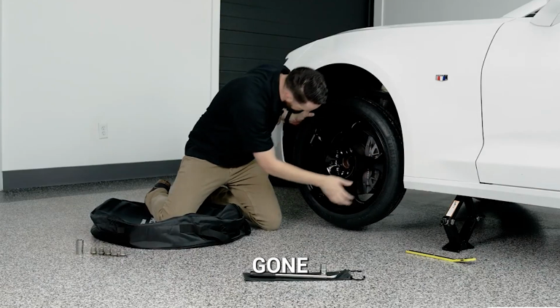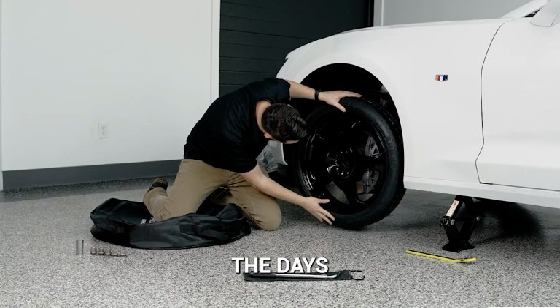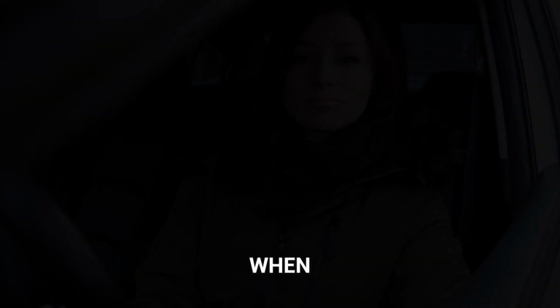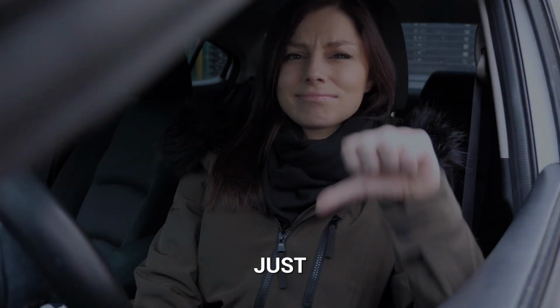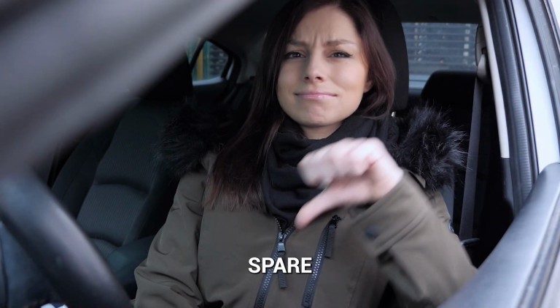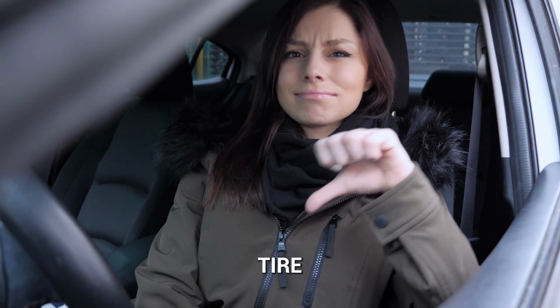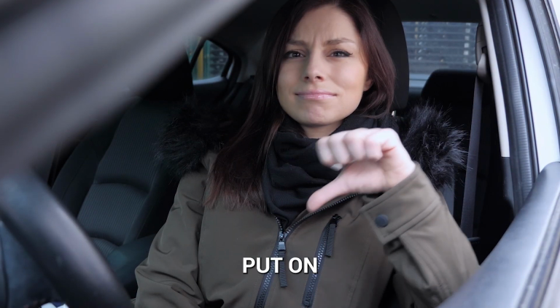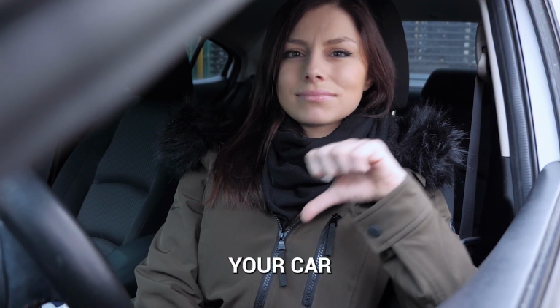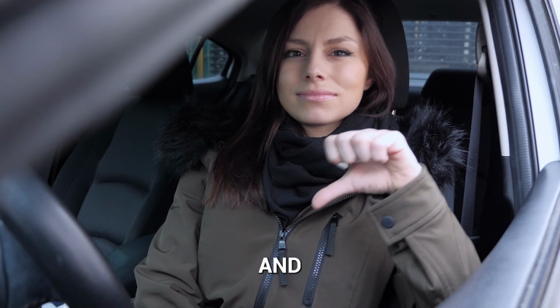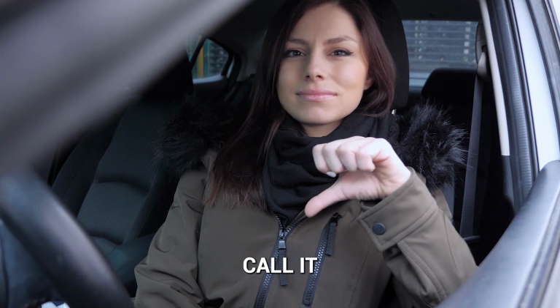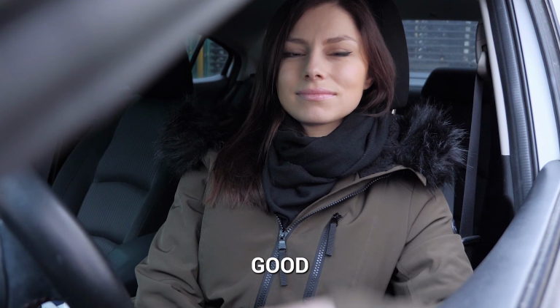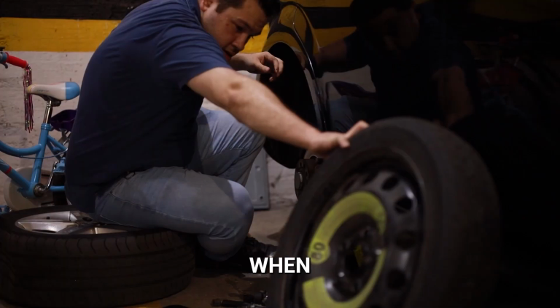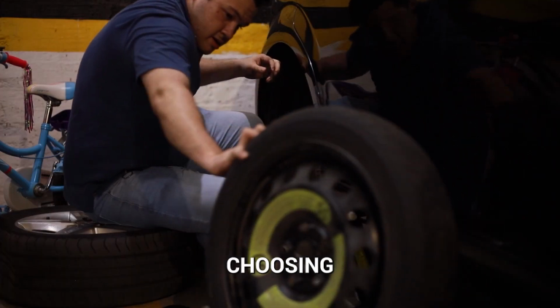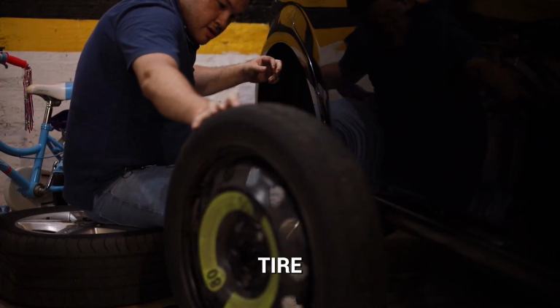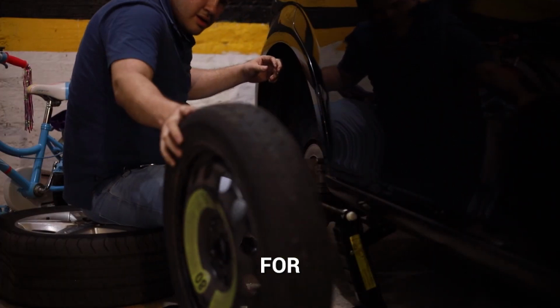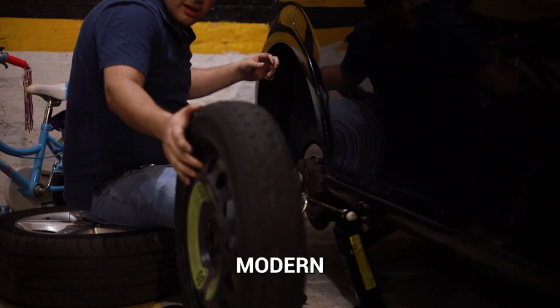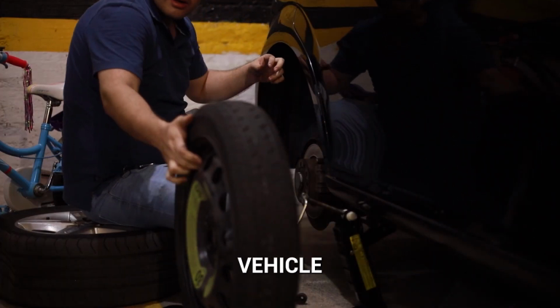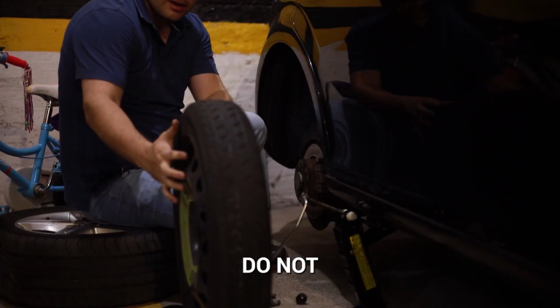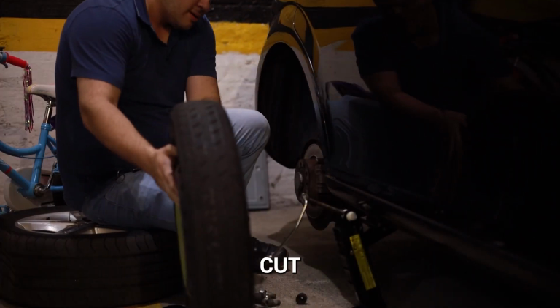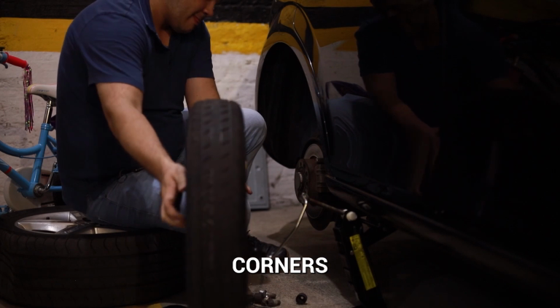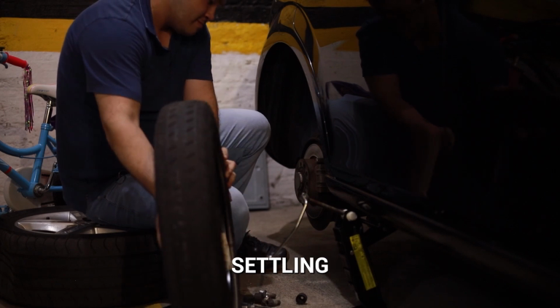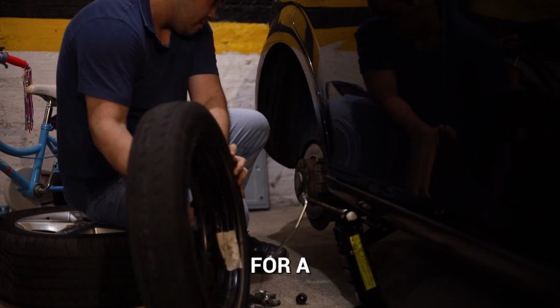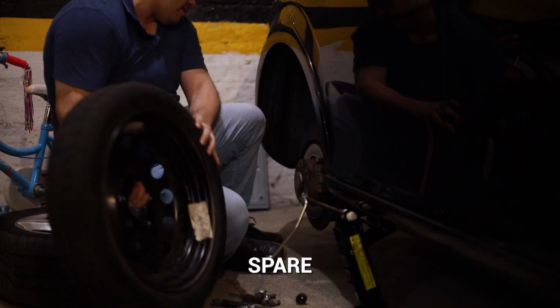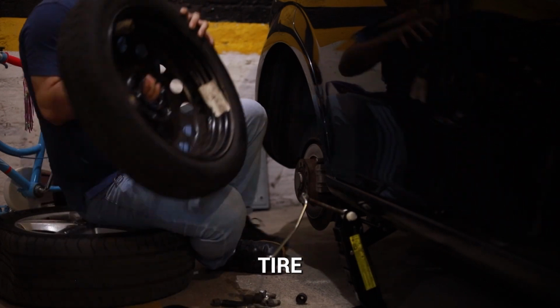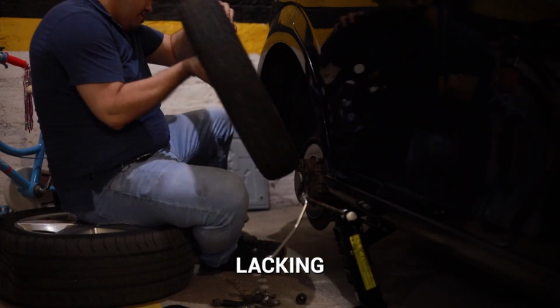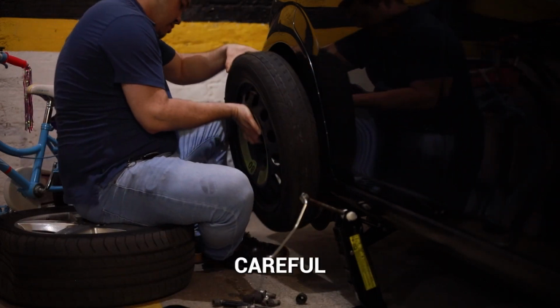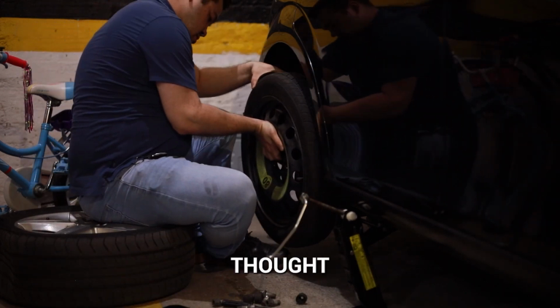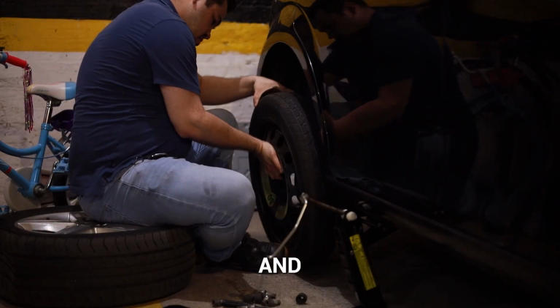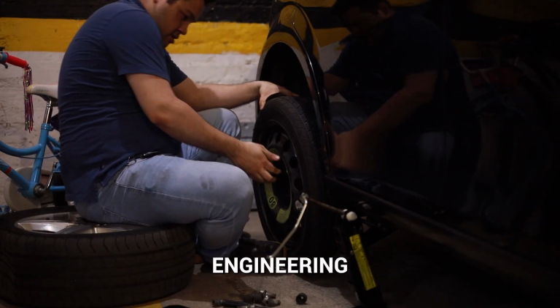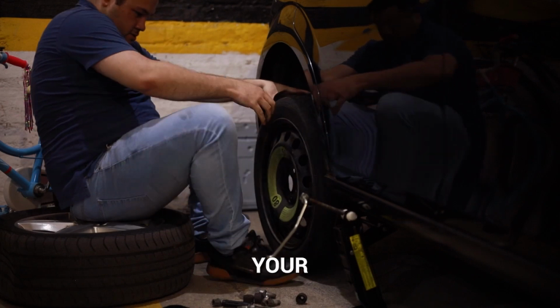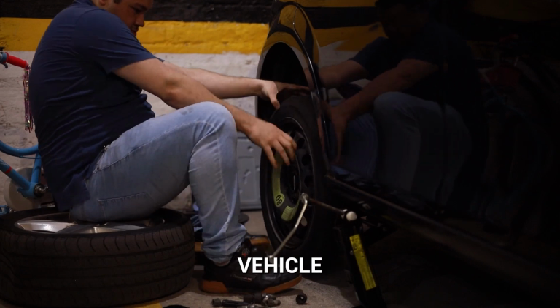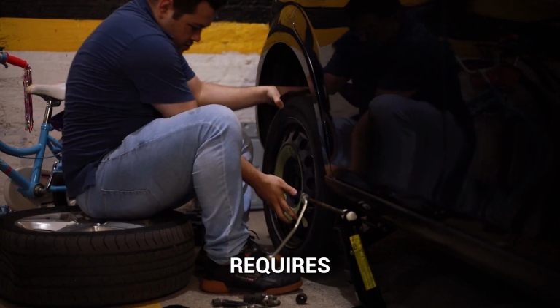Gone are the days when just any spare tire could be put on your car and call it good. When choosing a spare tire for your modern vehicle, do not cut corners by settling for a spare tire lacking the careful thought and engineering your vehicle requires.